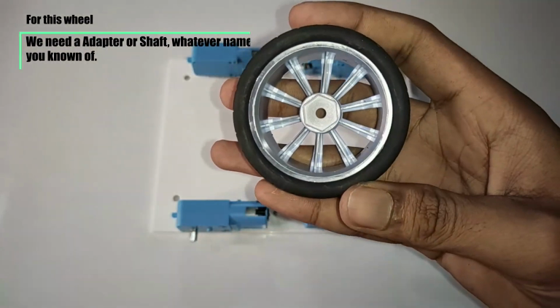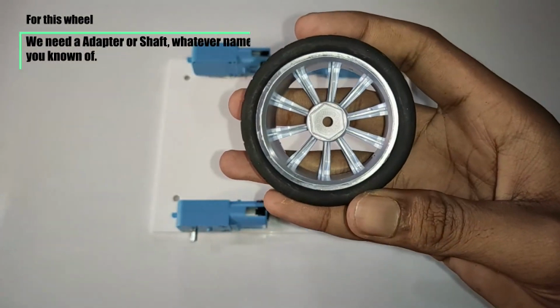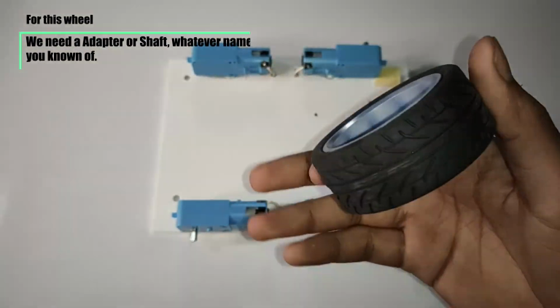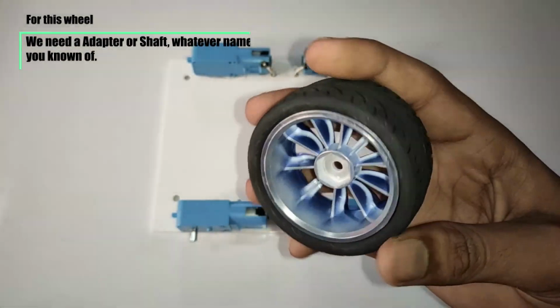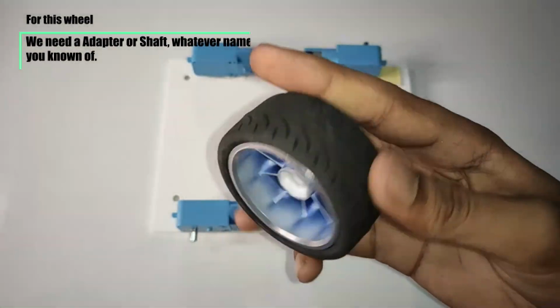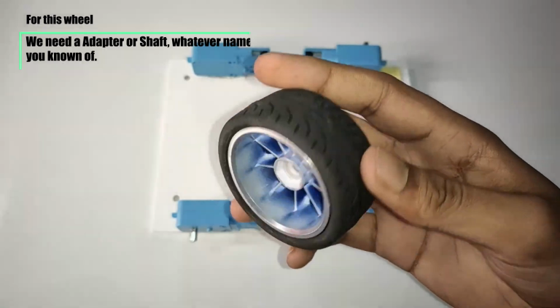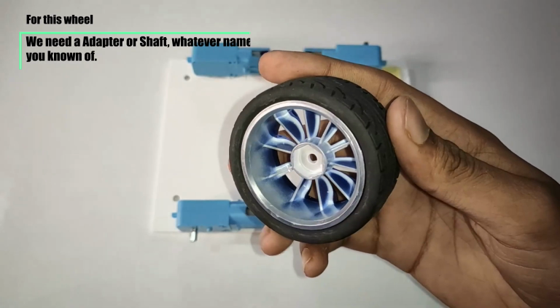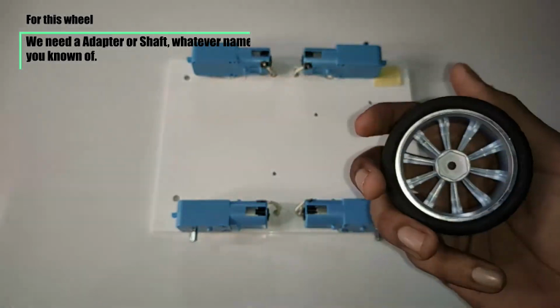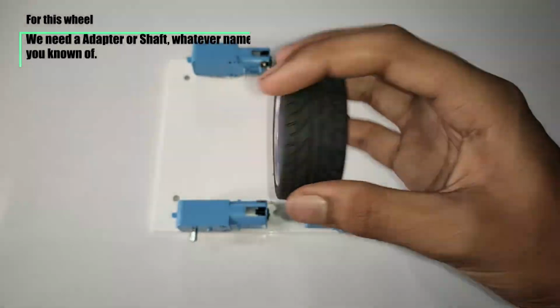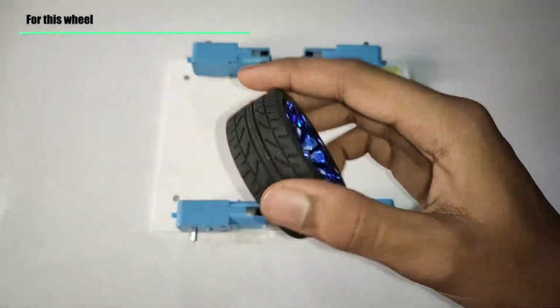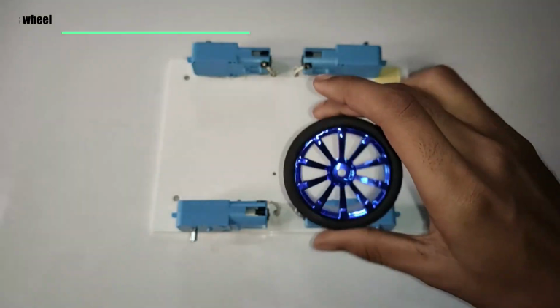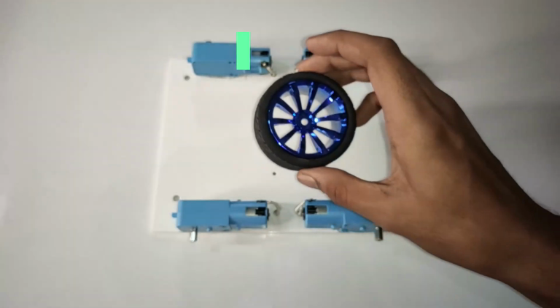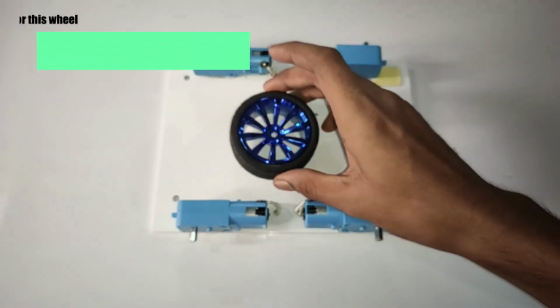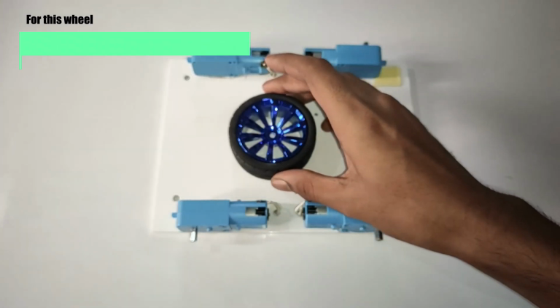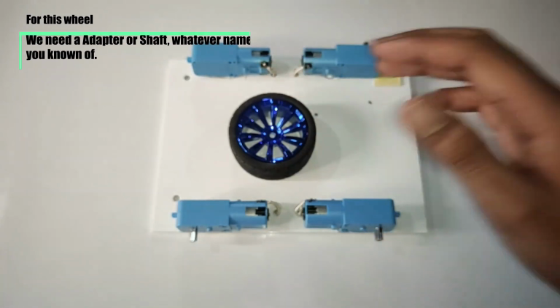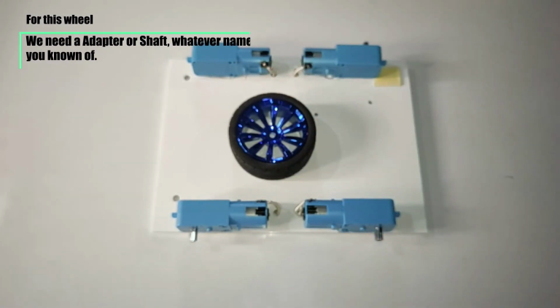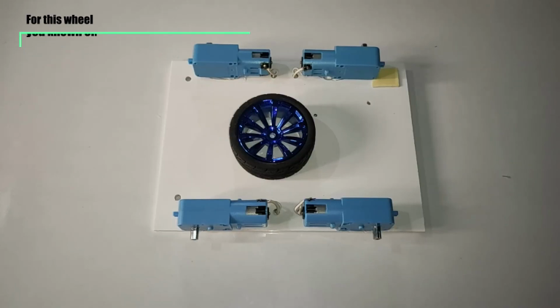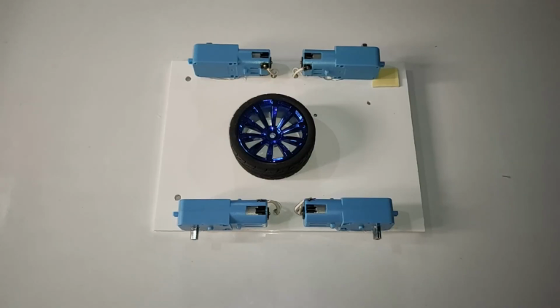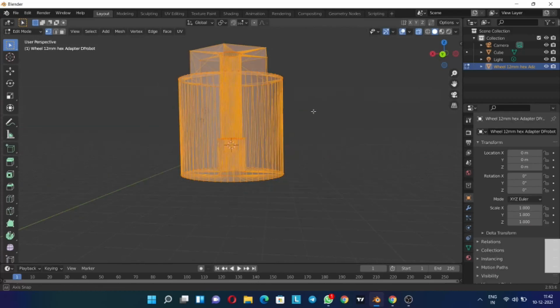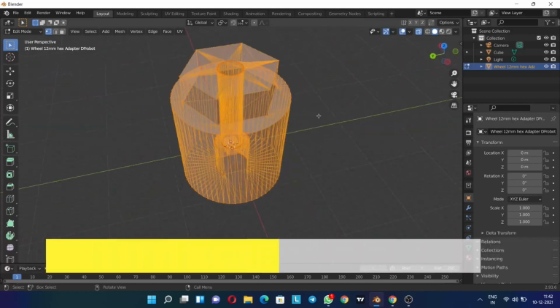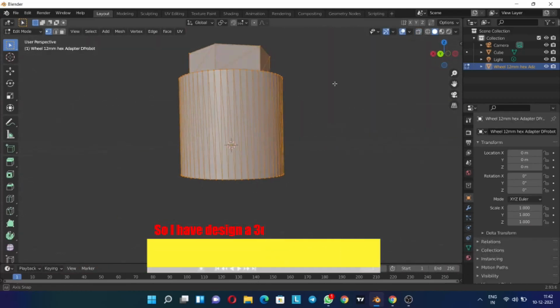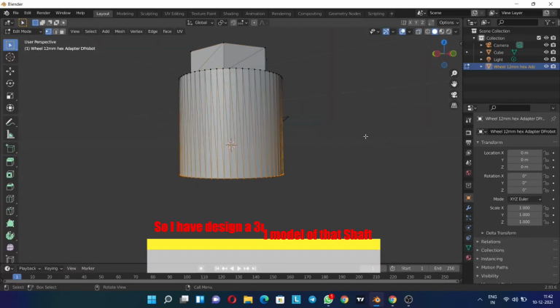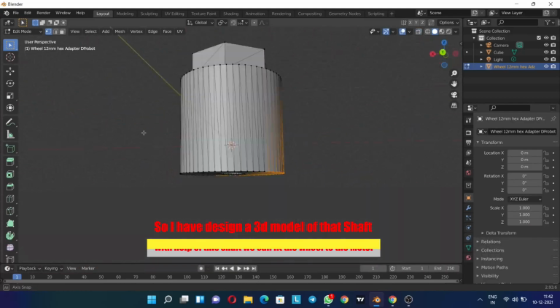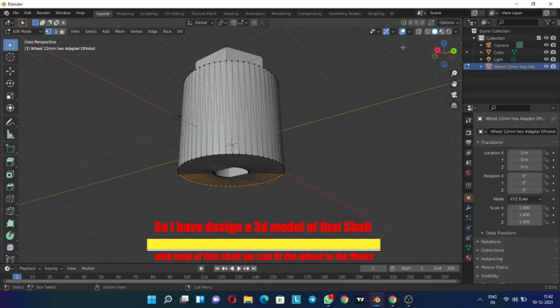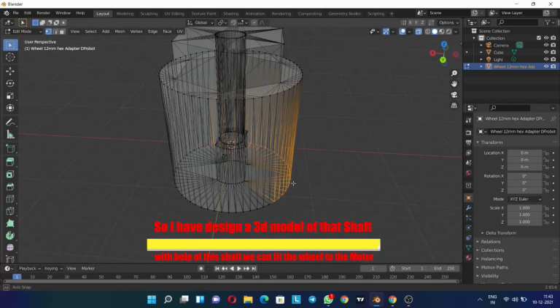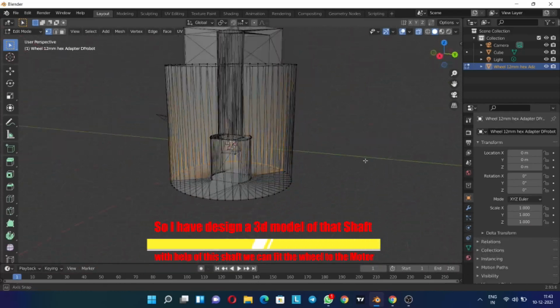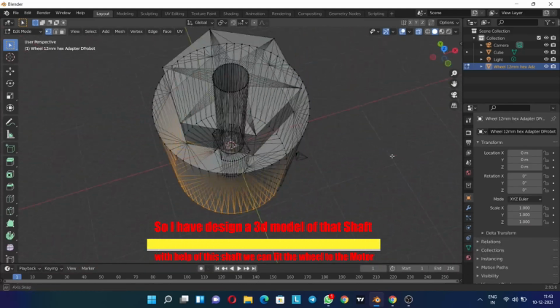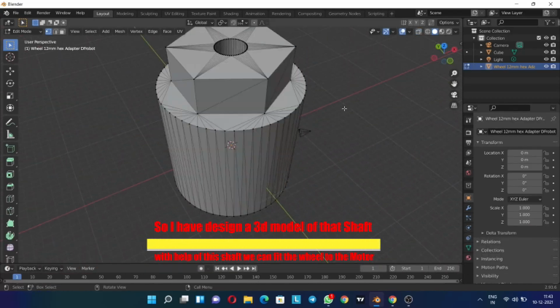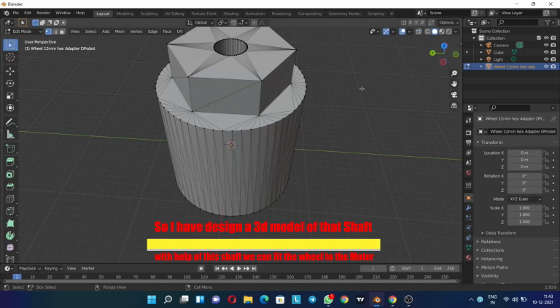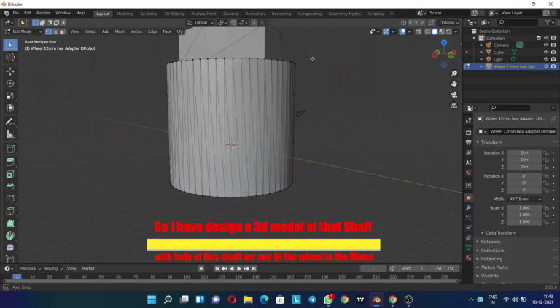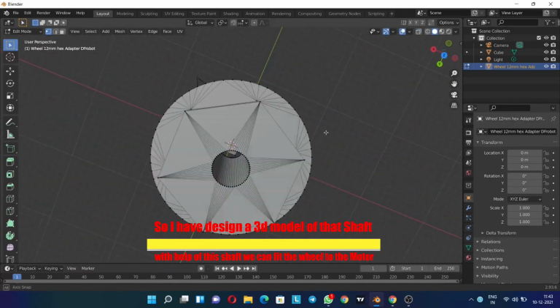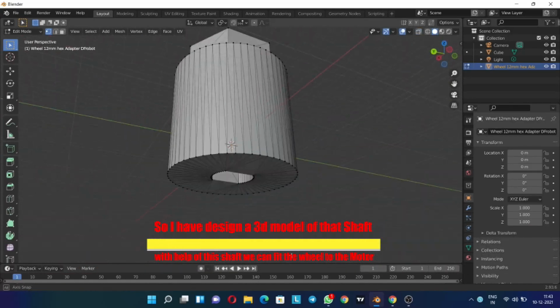Now for this wheel, we need a shaft or adapter to fit the motor to the wheel. I've designed a 3D model for it and provided the STL file in the description below. This shaft or adapter will allow you to connect the DC motor to standard RC wheels with hex connector.